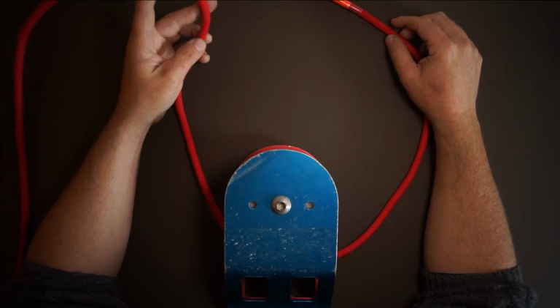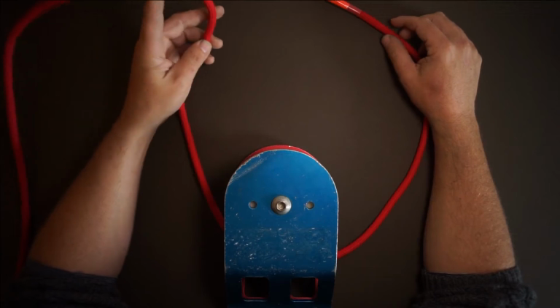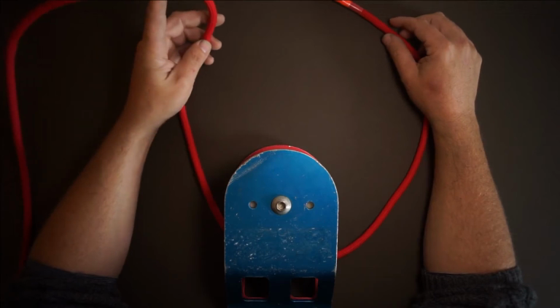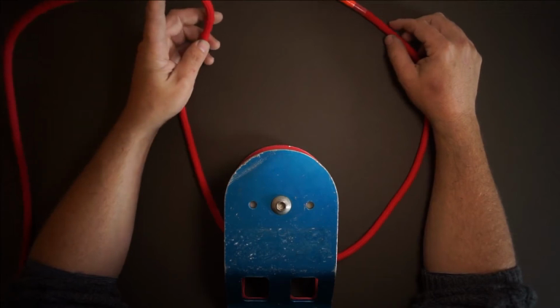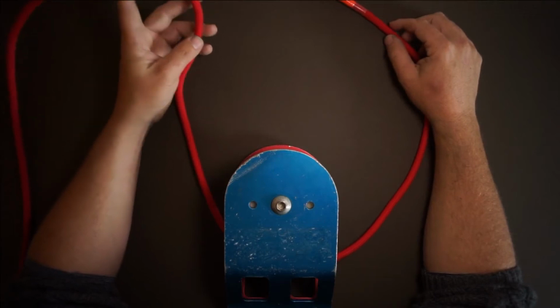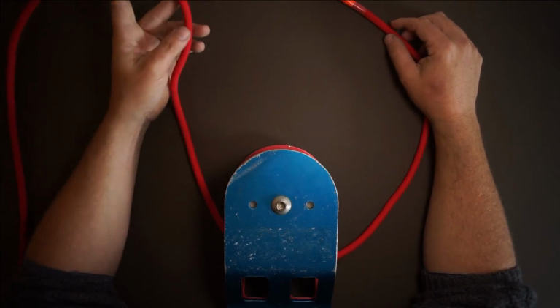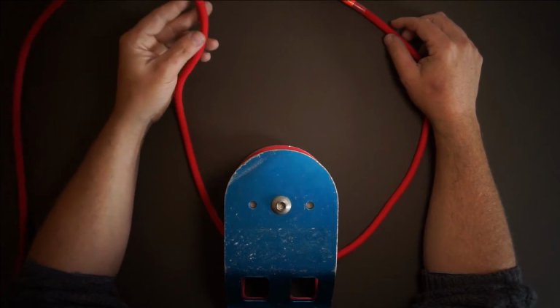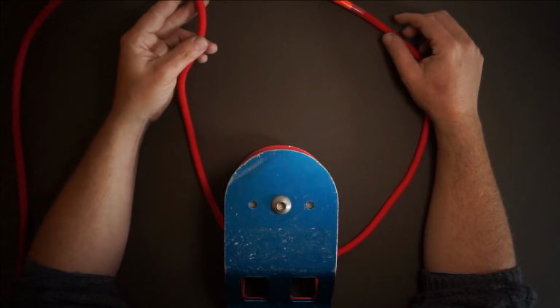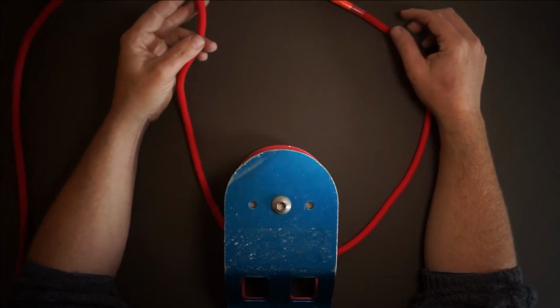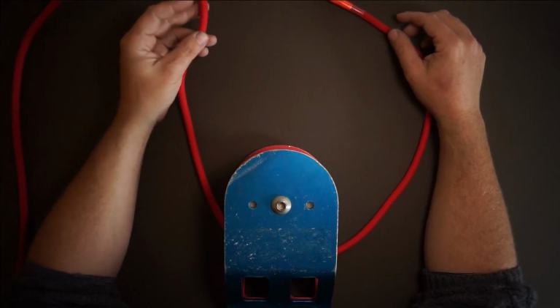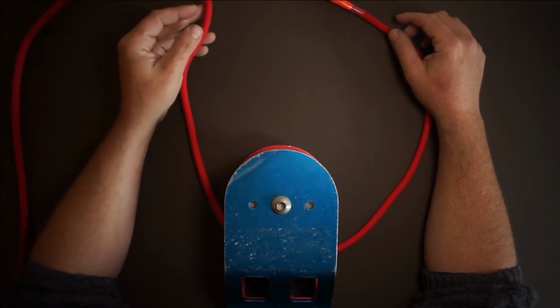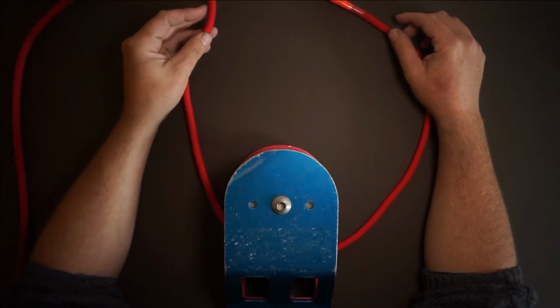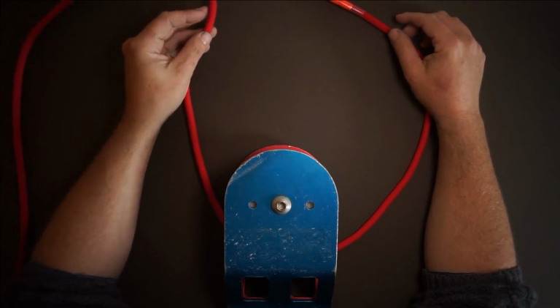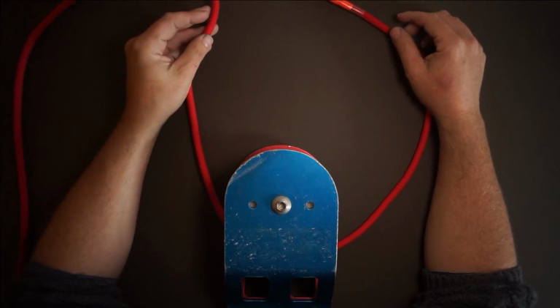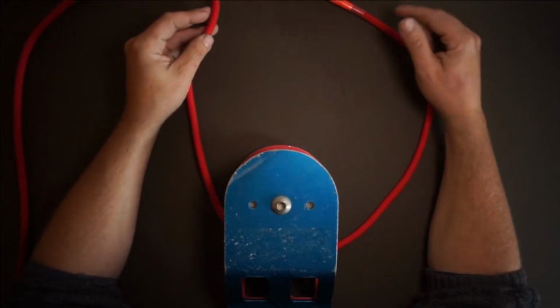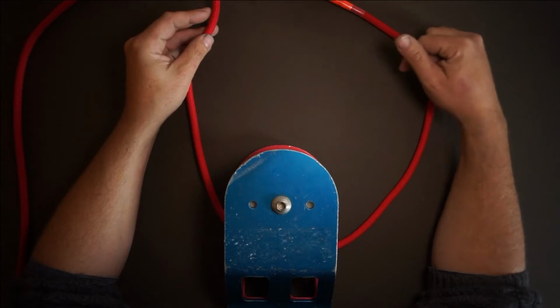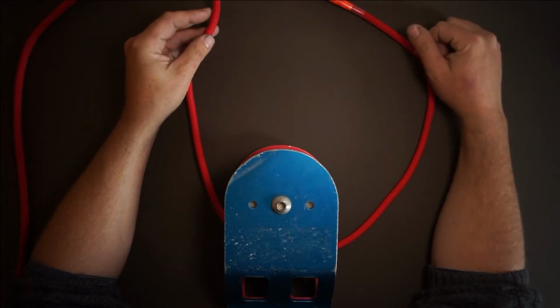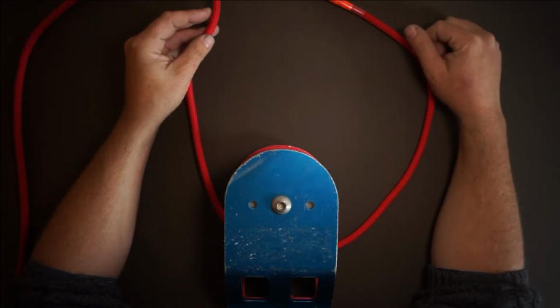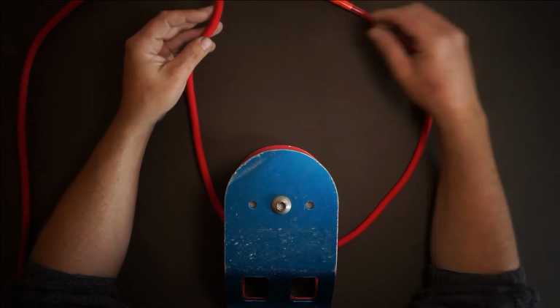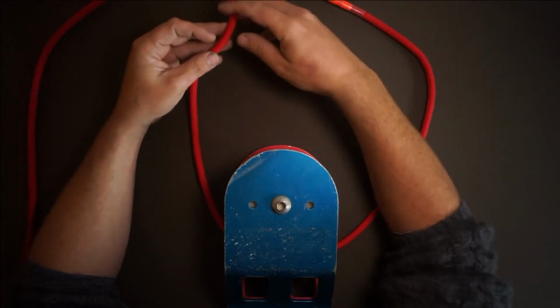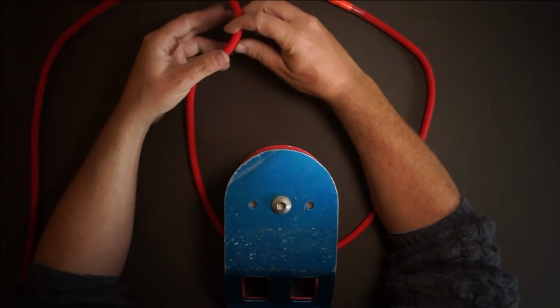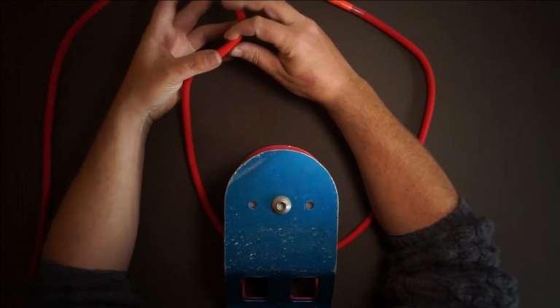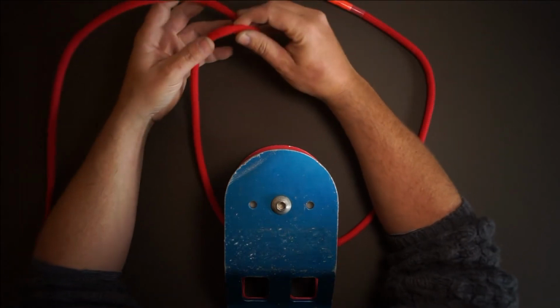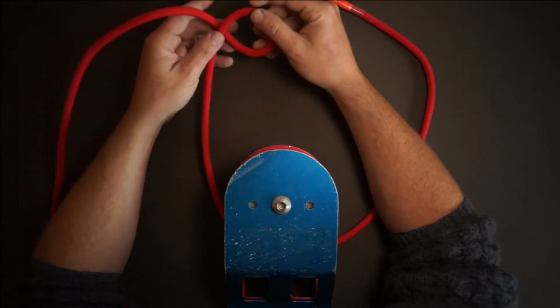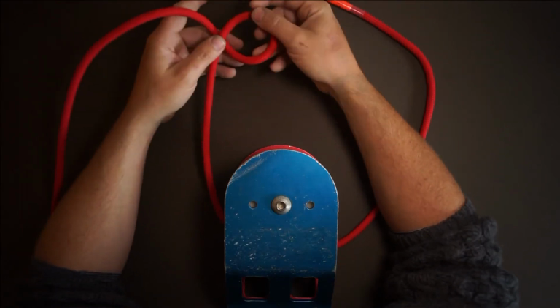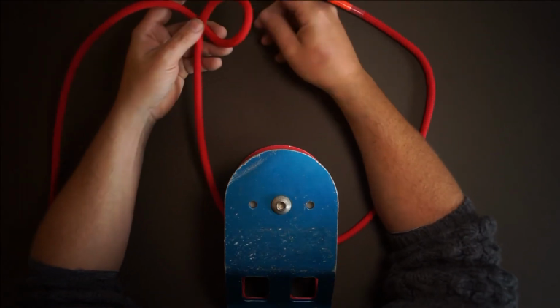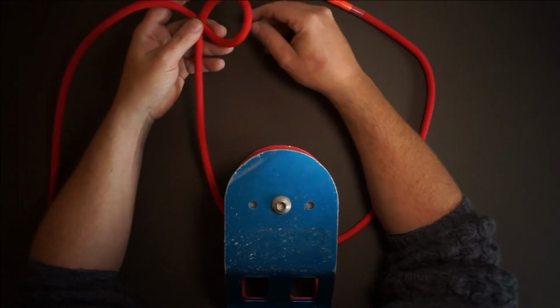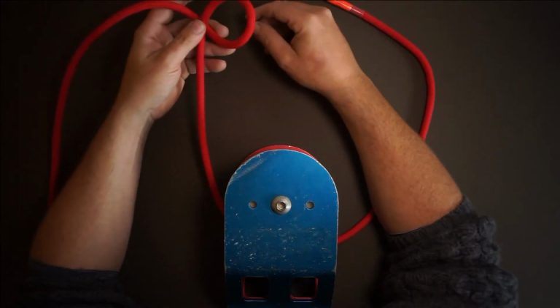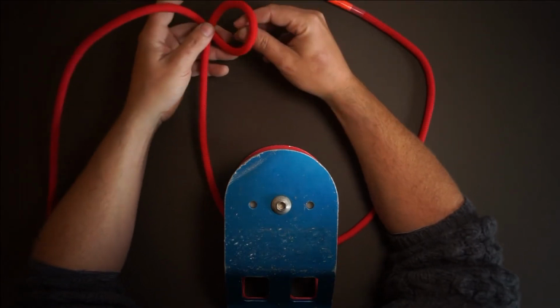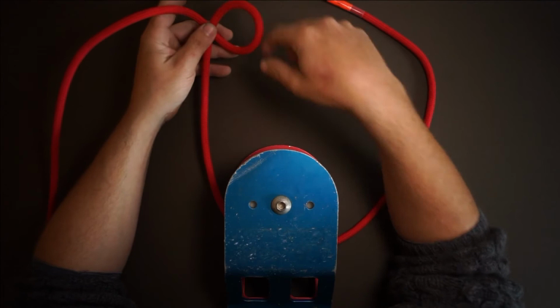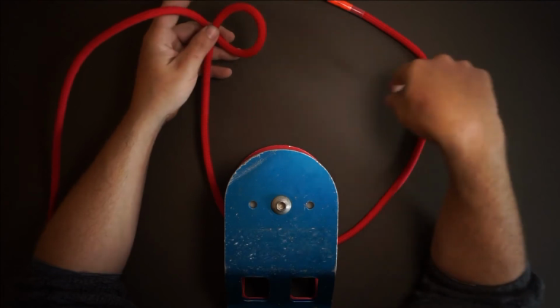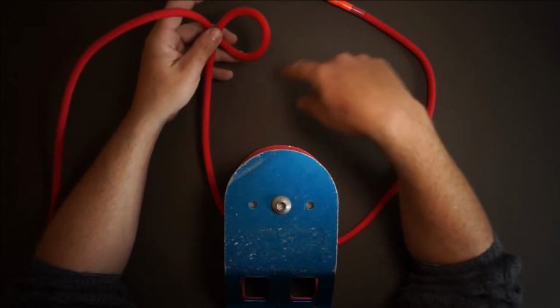I'm going to explain how to tie a snap bowline. First of all, we pass our rope around an object. Then we turn away, forming a loop. This loop is on the inside.